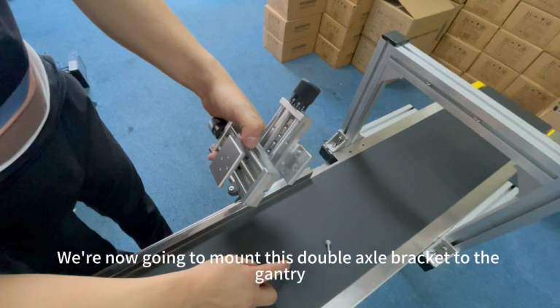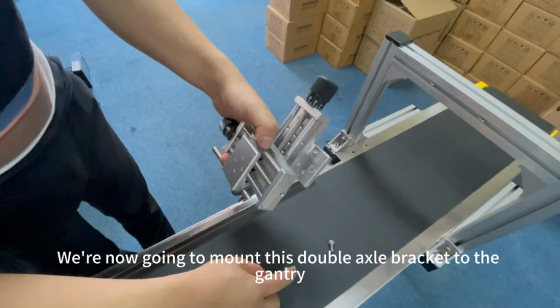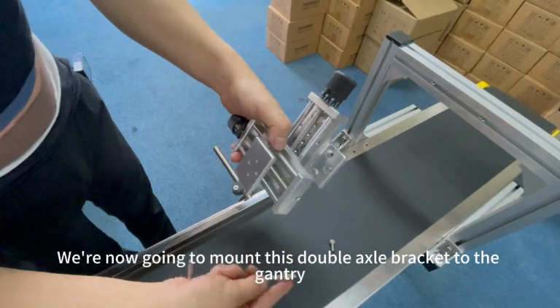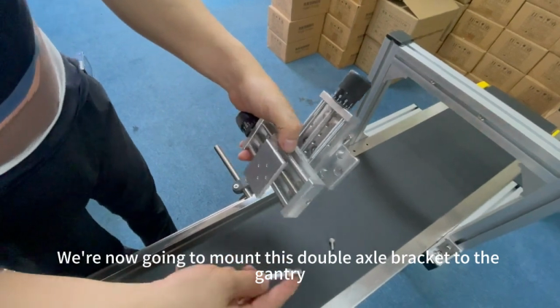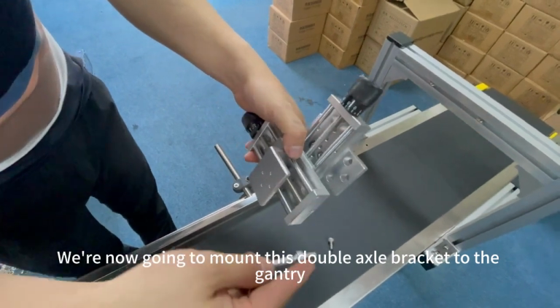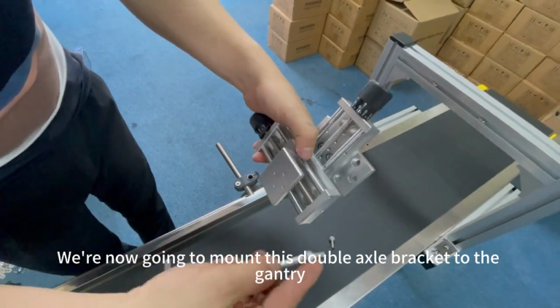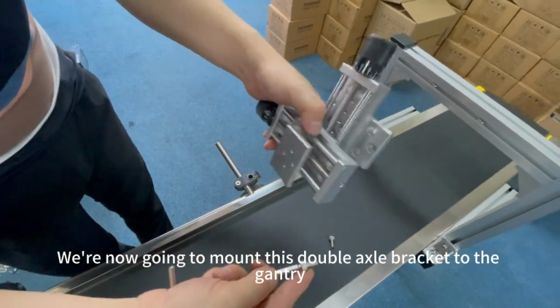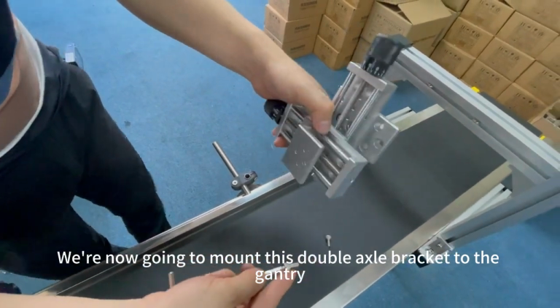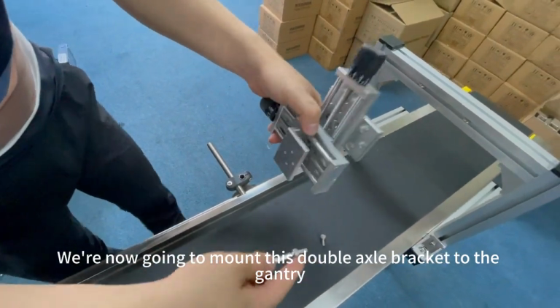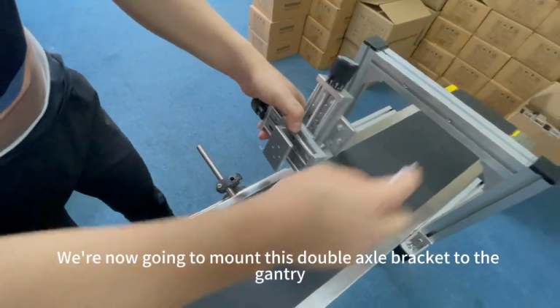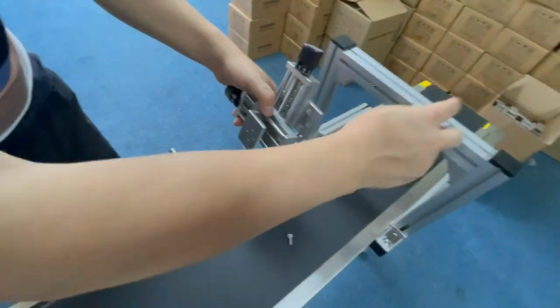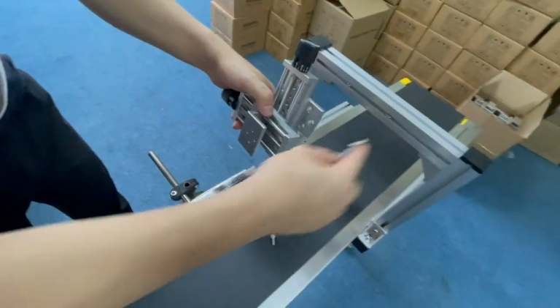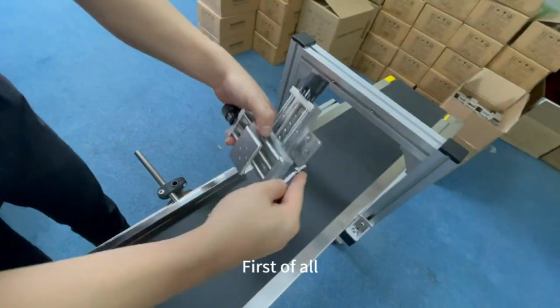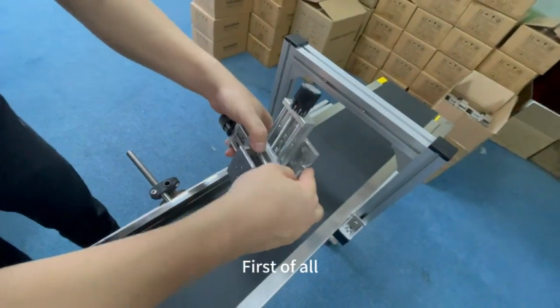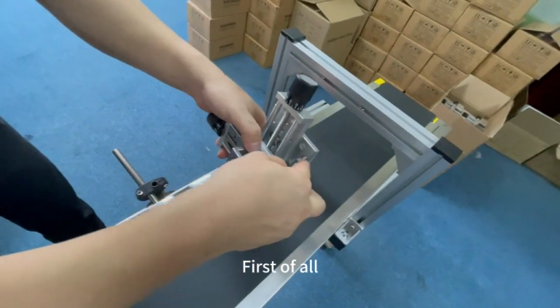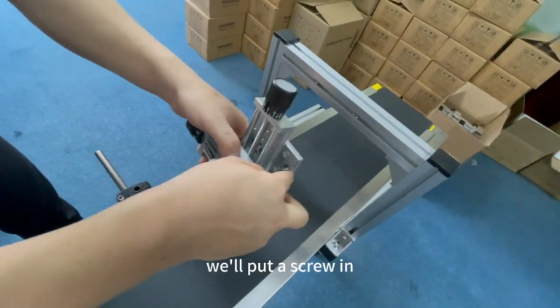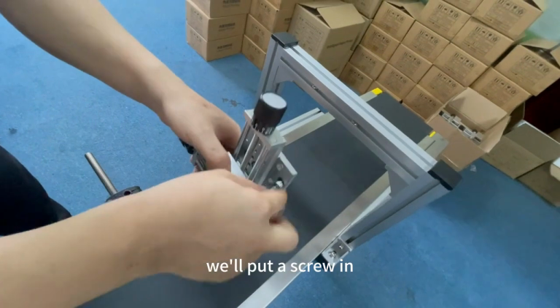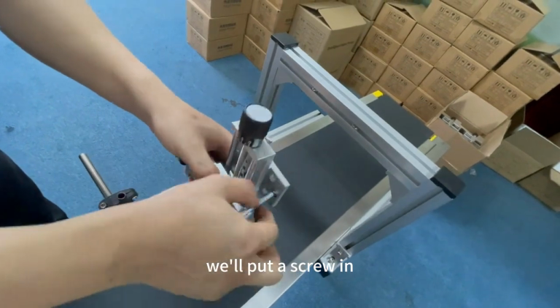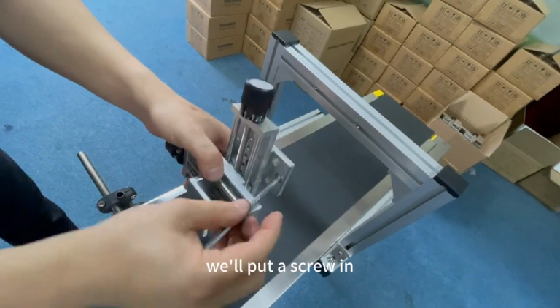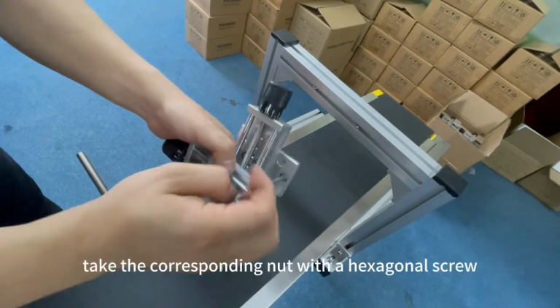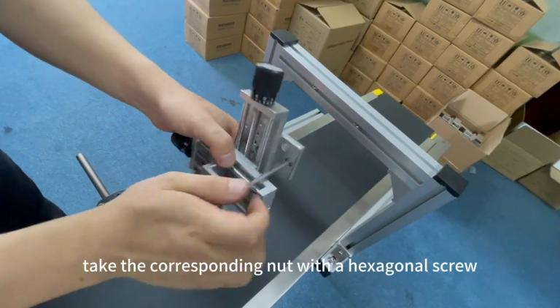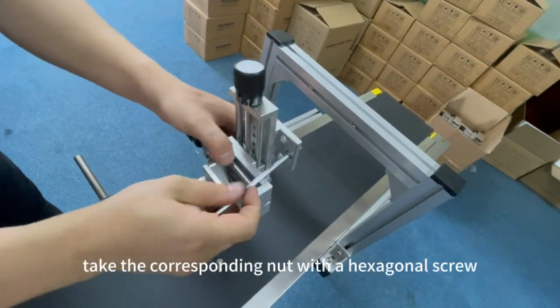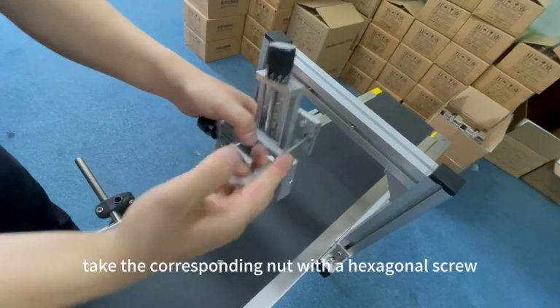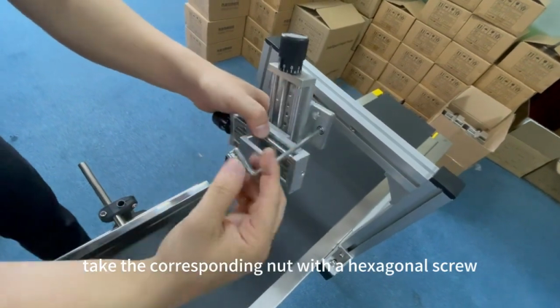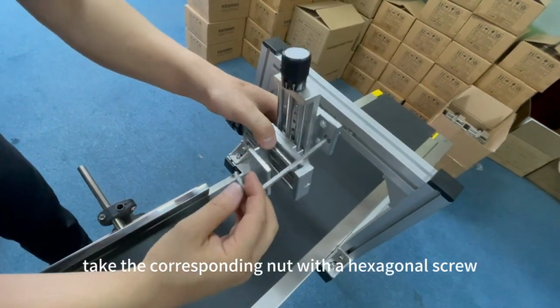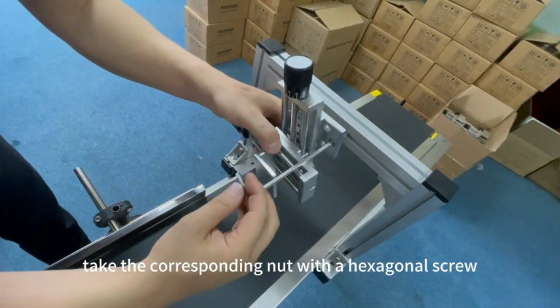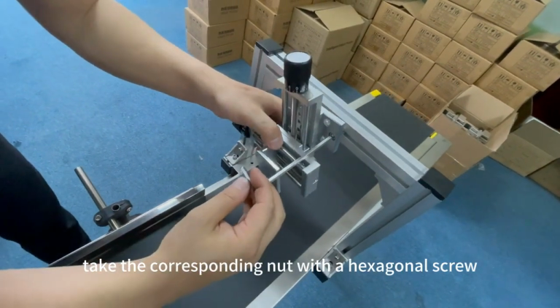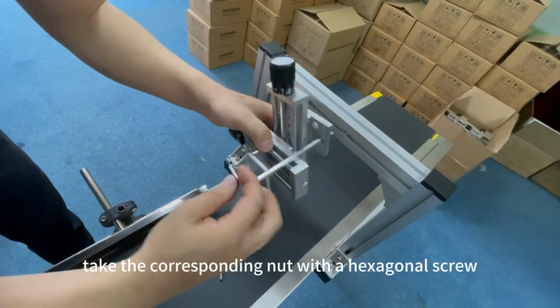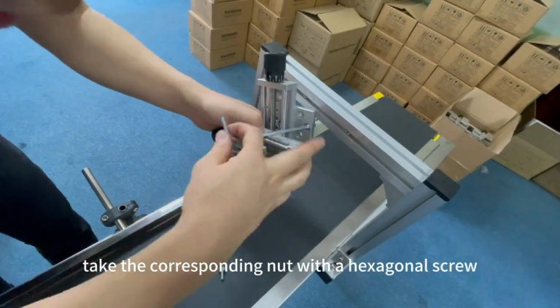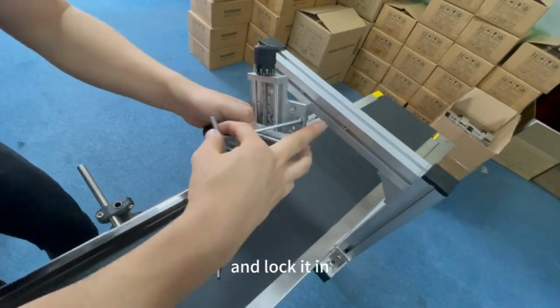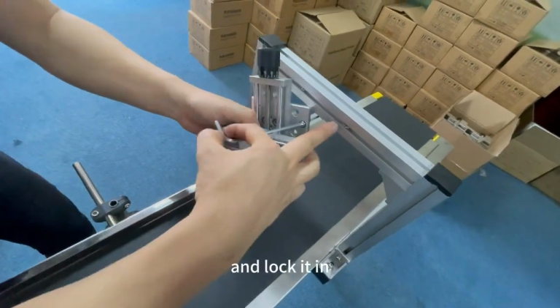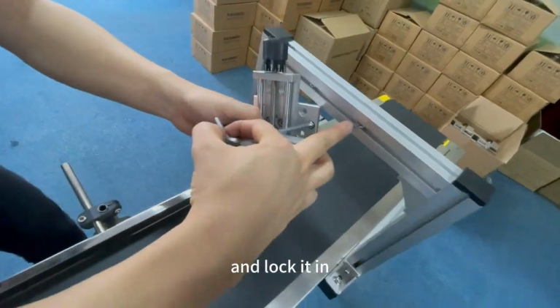We're now going to mount this double axle bracket to the gantry. First of all, we'll put a screw in. Take the corresponding nut with a hexagonal screw and lock it in.